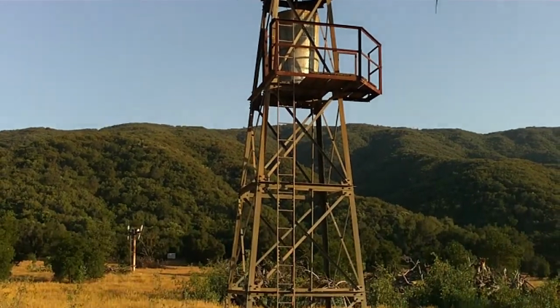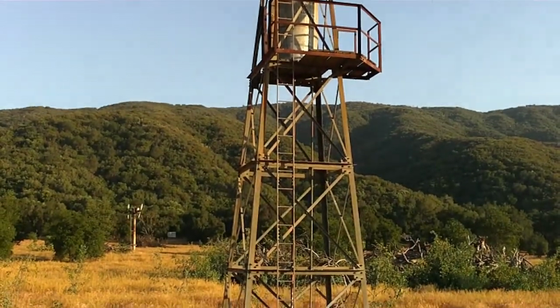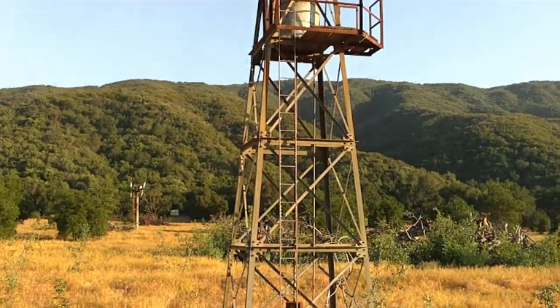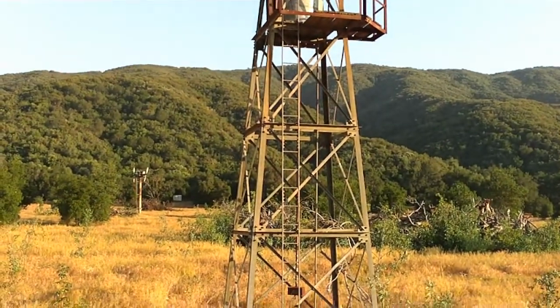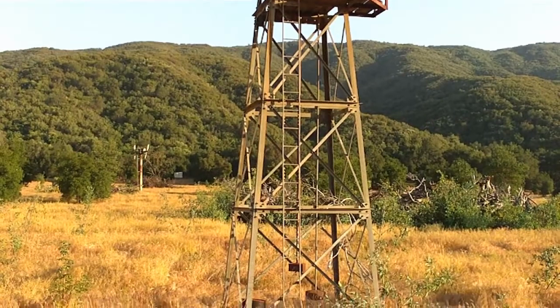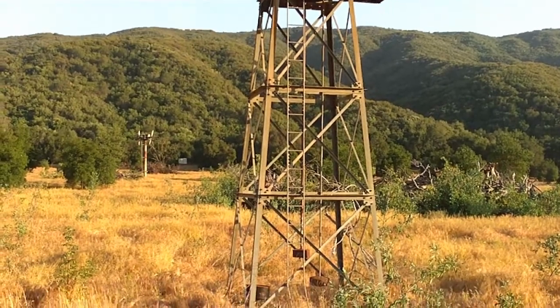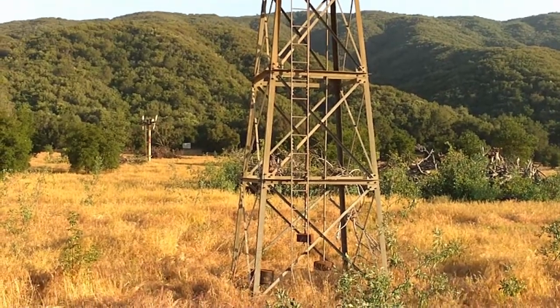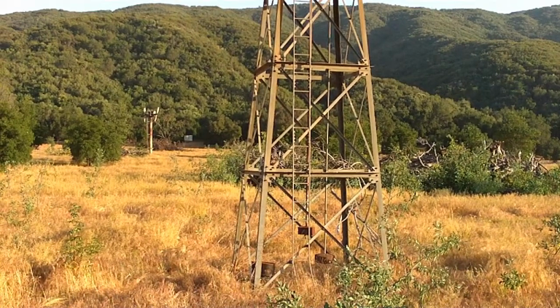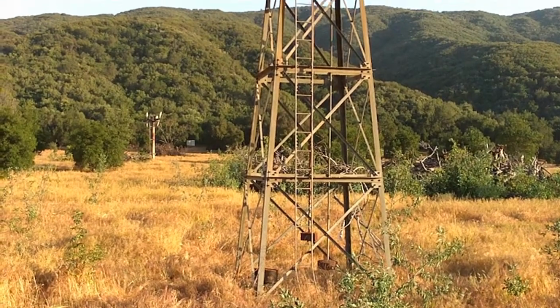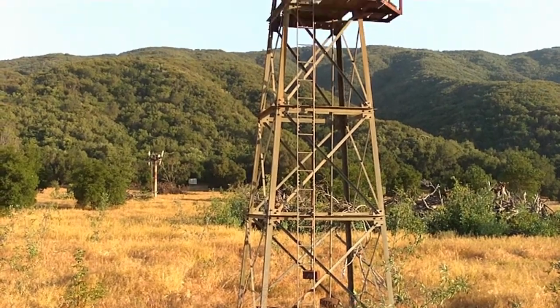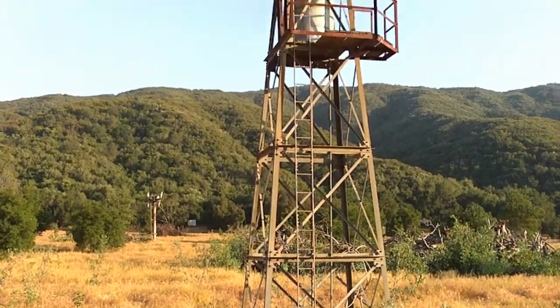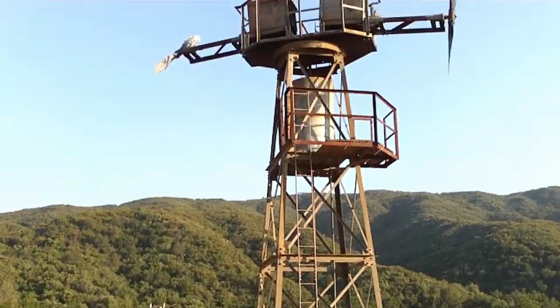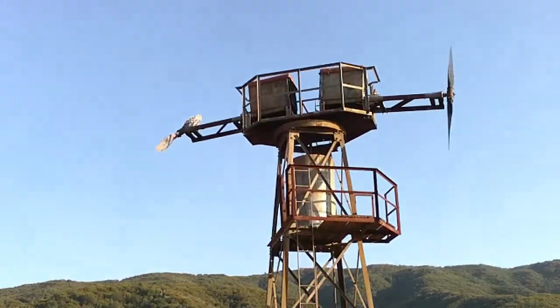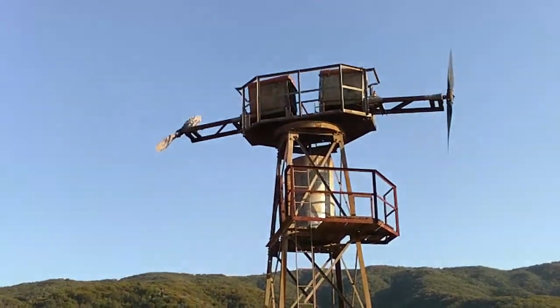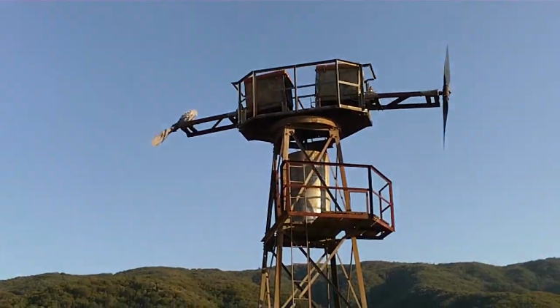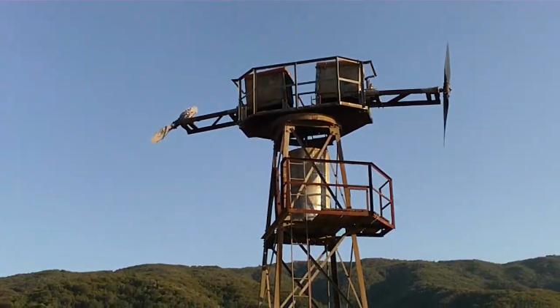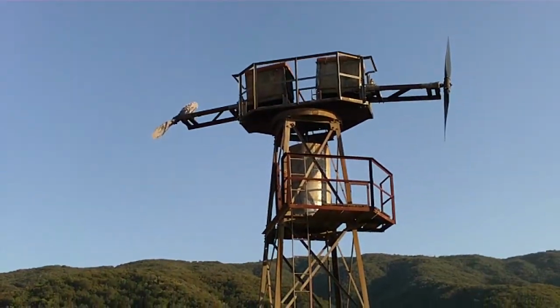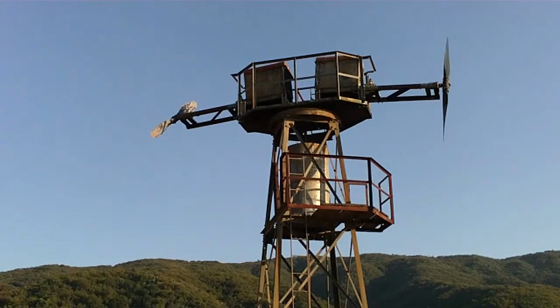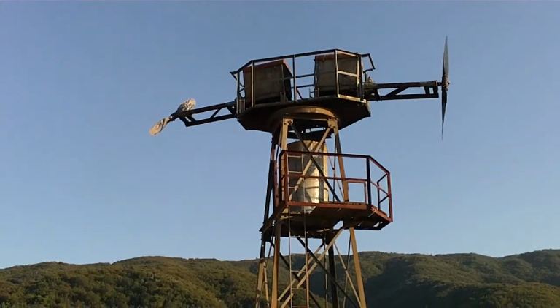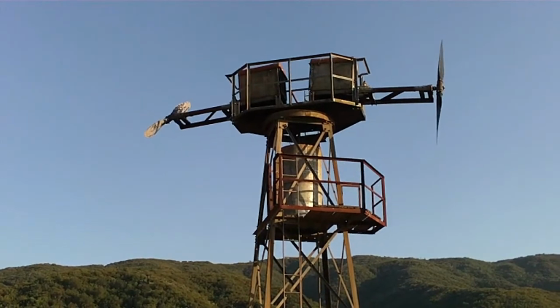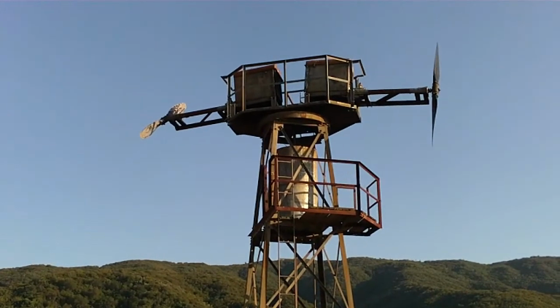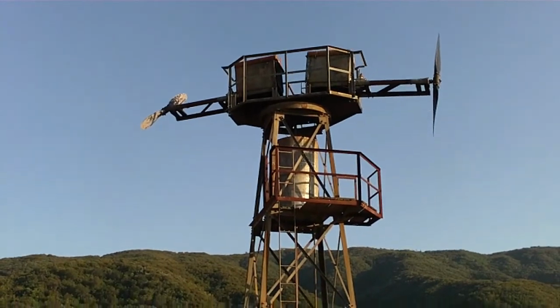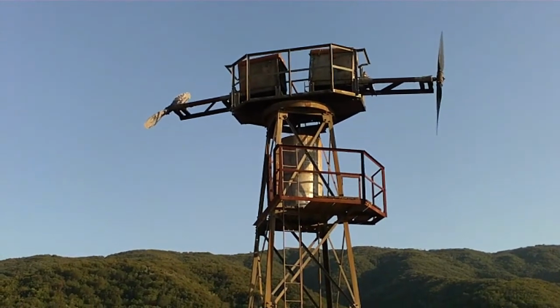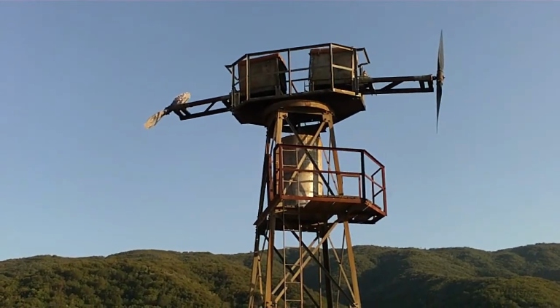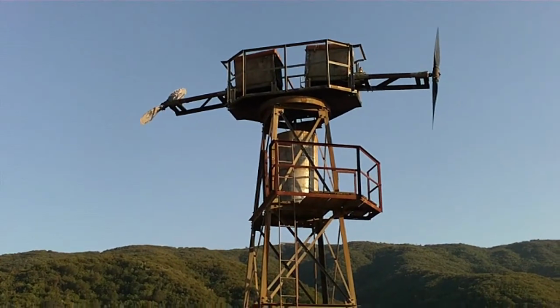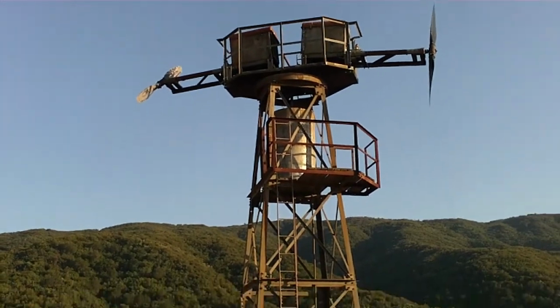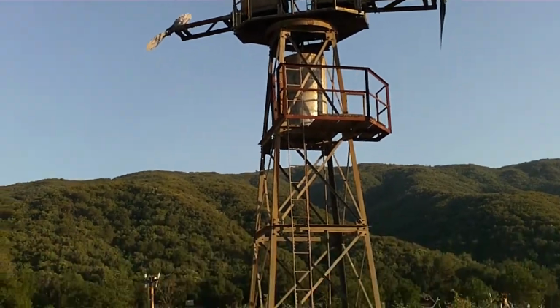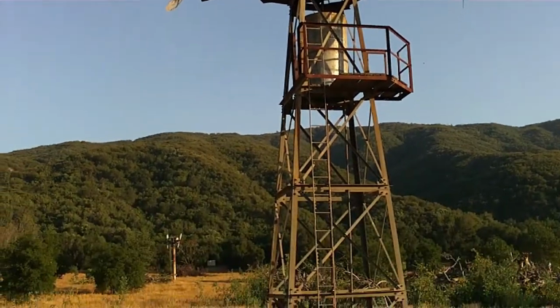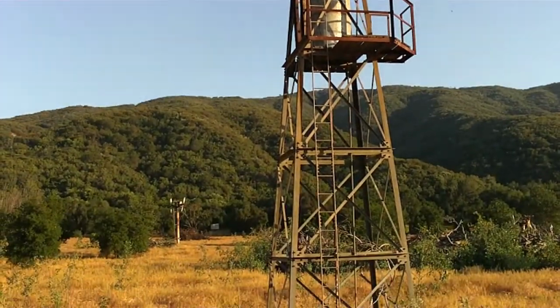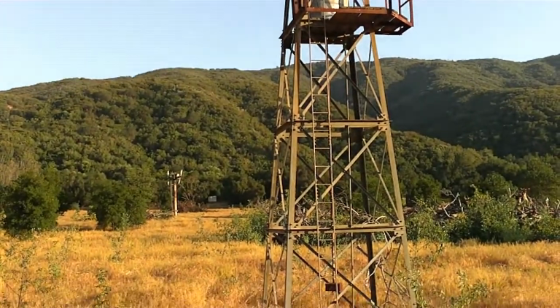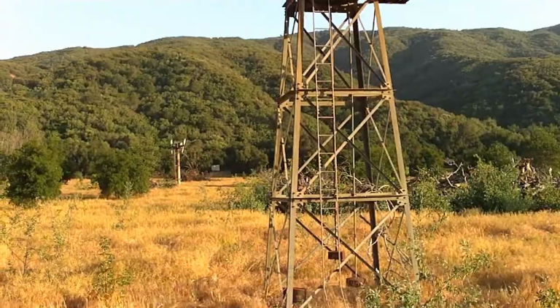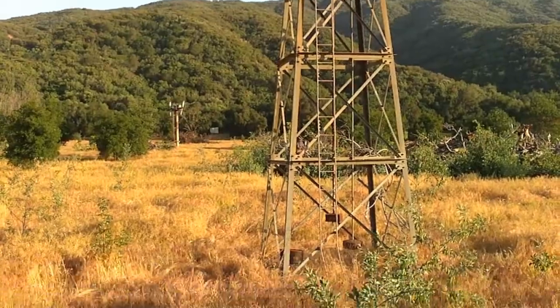This one is a Tout, I believe, and I'm not sure the exact height, but I think it's around 40 feet. It doesn't look that tall from here.